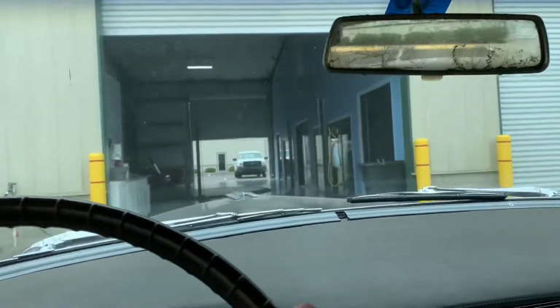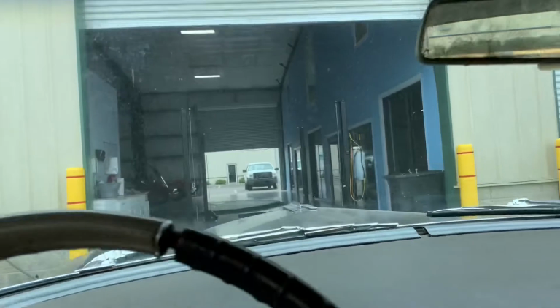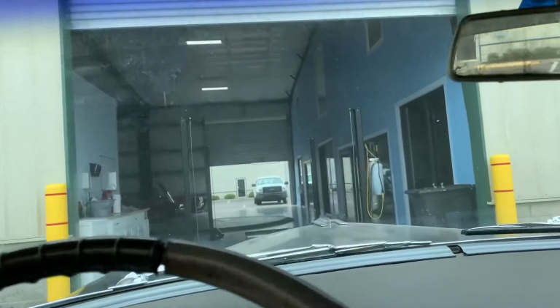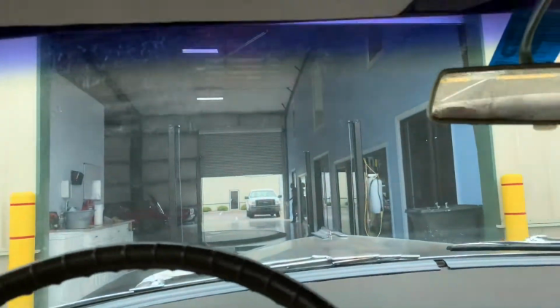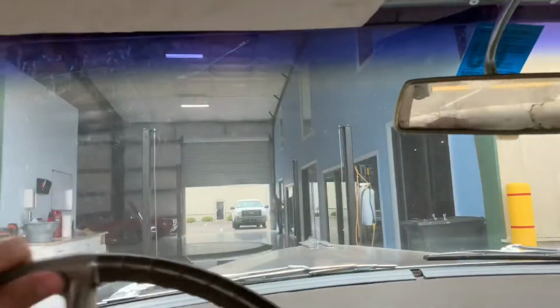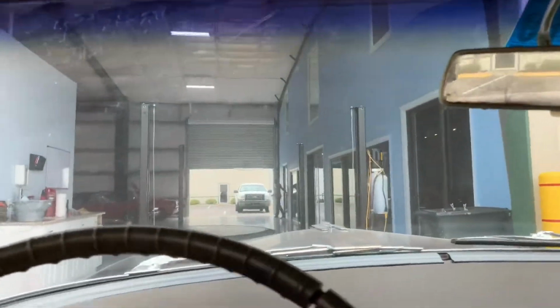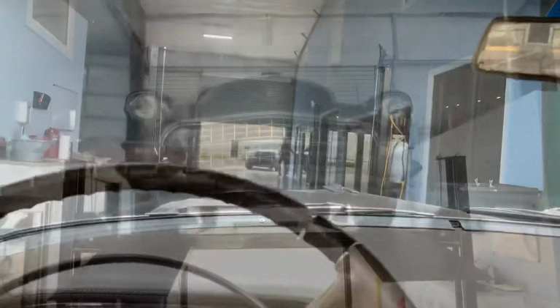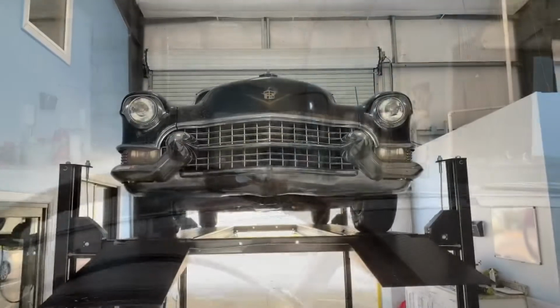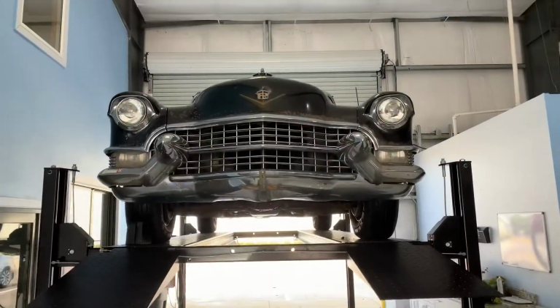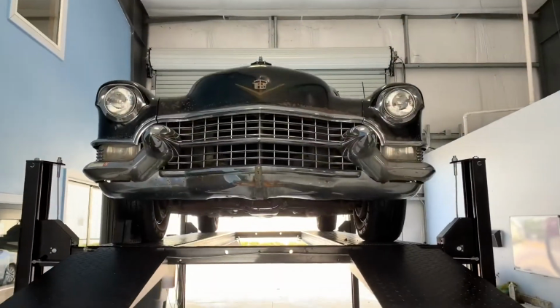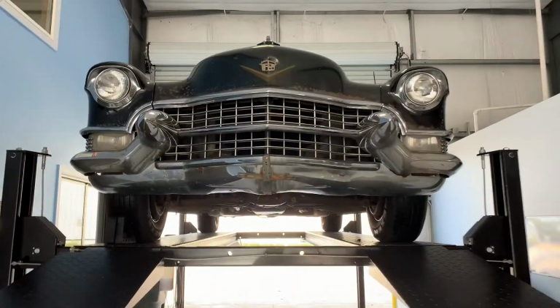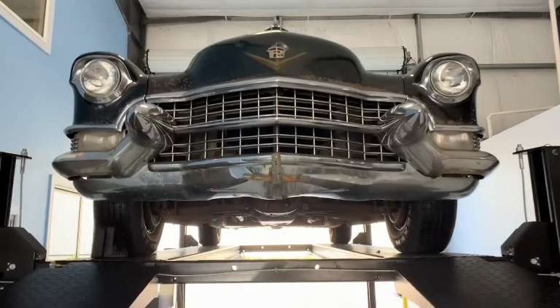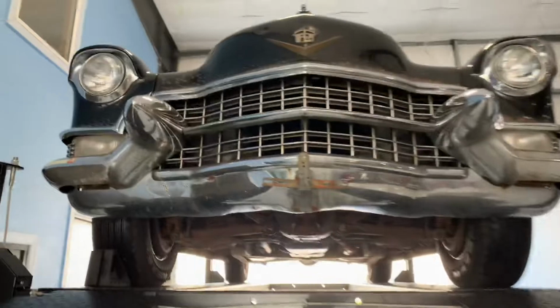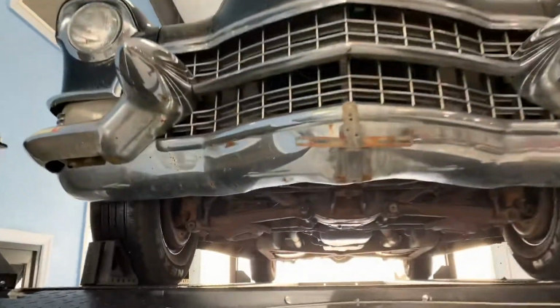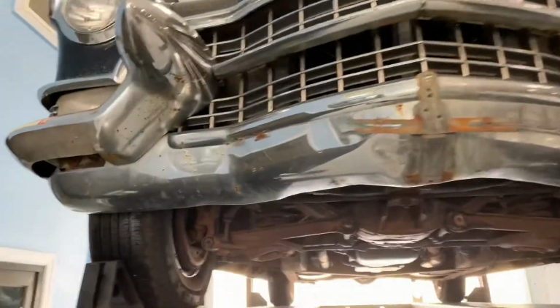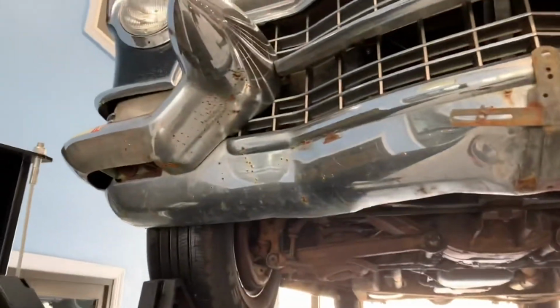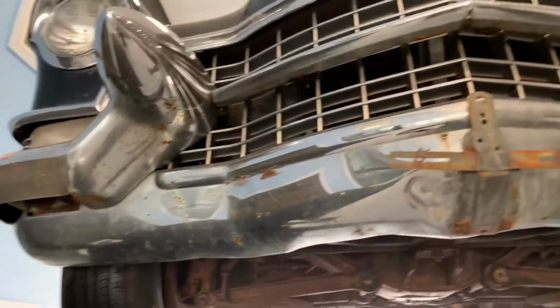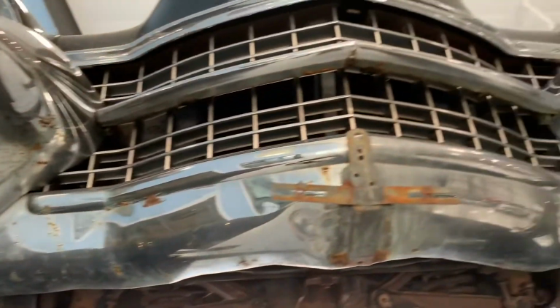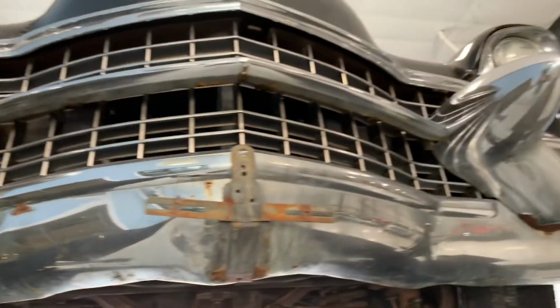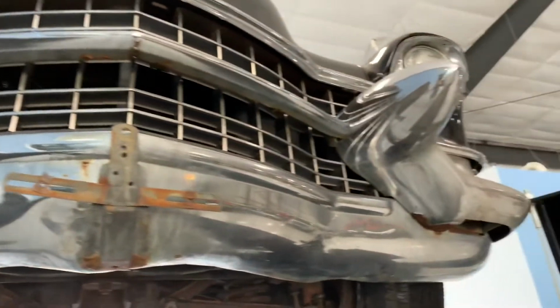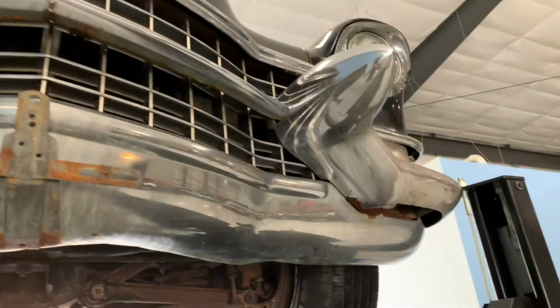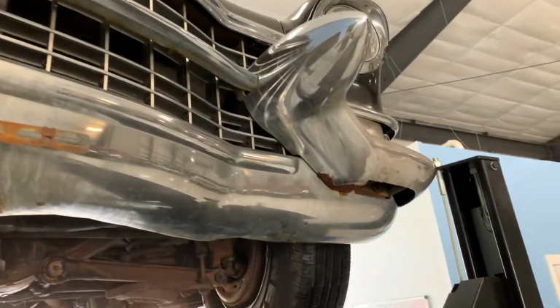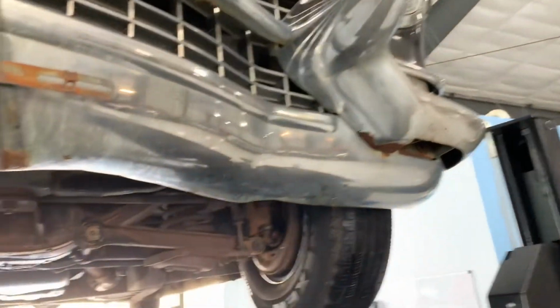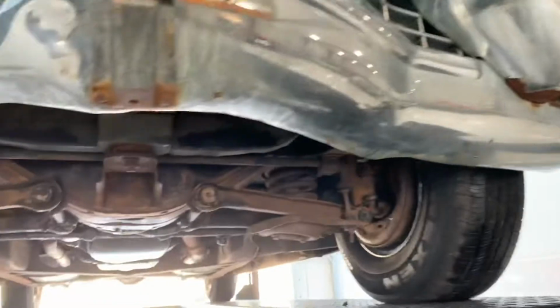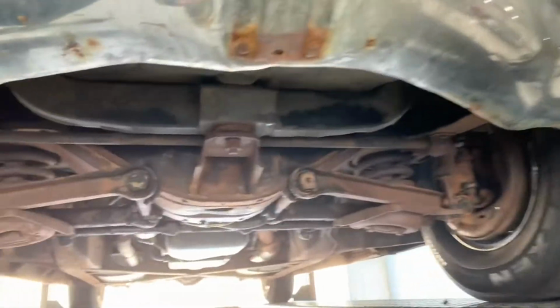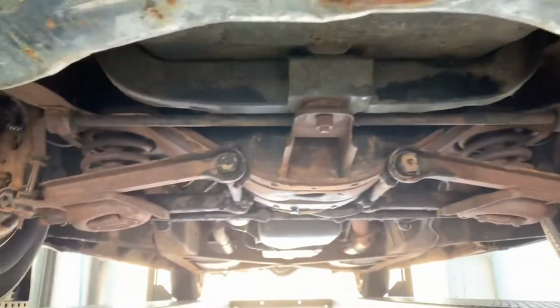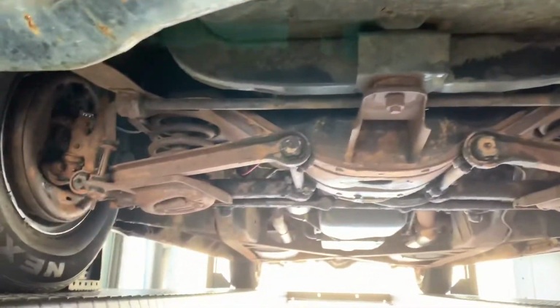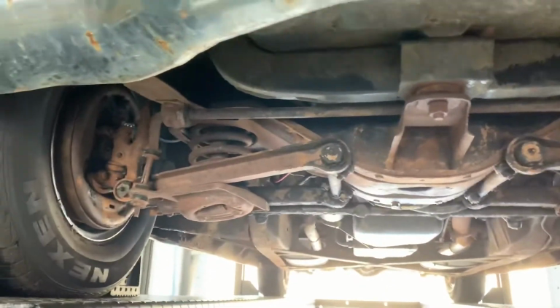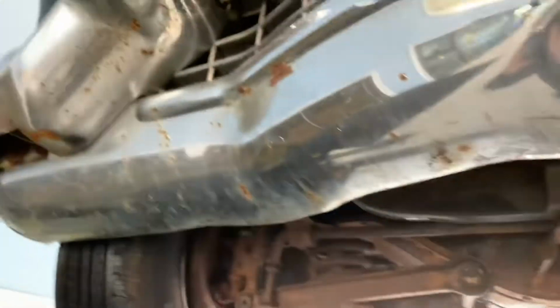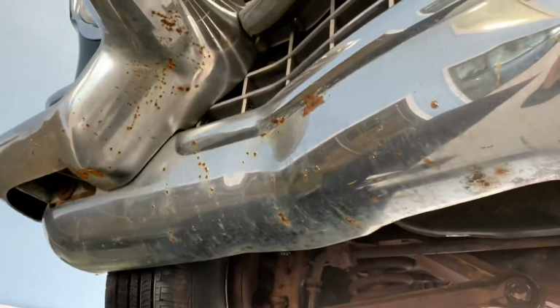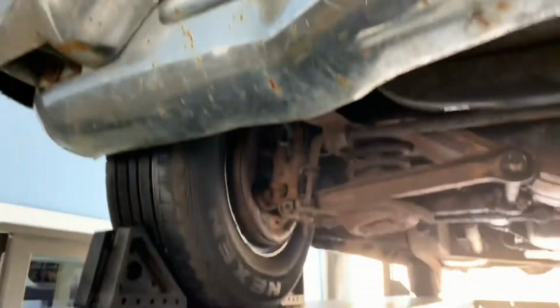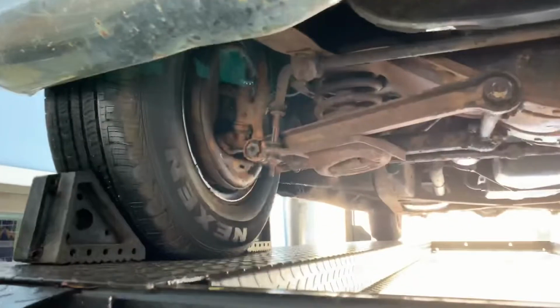Let me go ahead and get up on the lift and we'll do some more filming. We have her up in the air now. Still in solid shape — just needs some TLC.